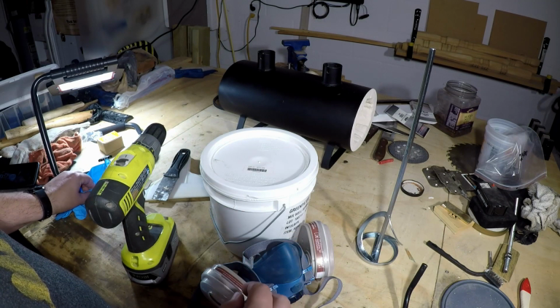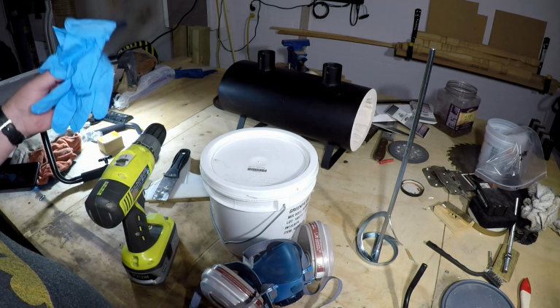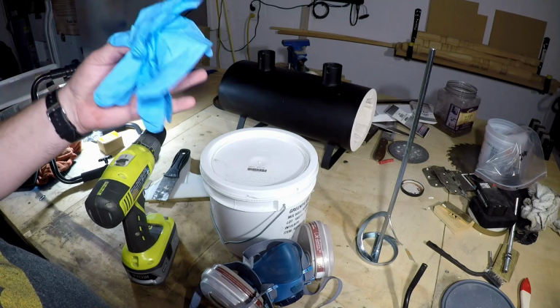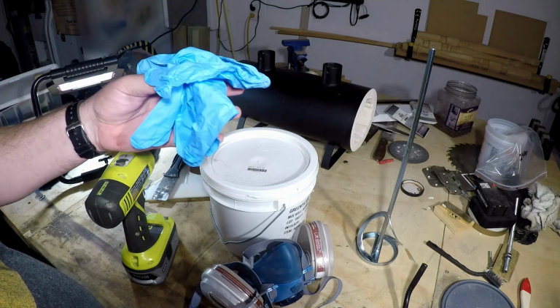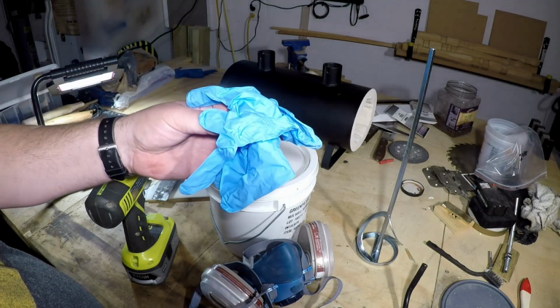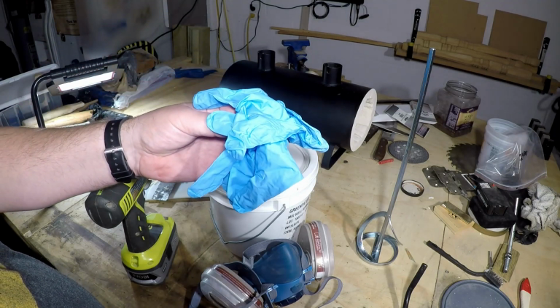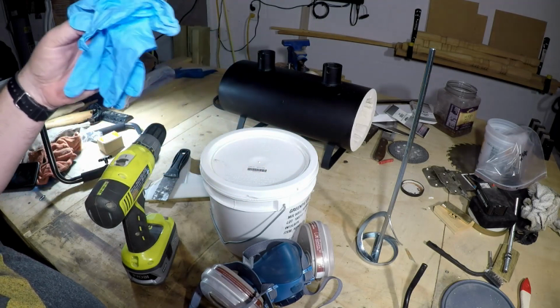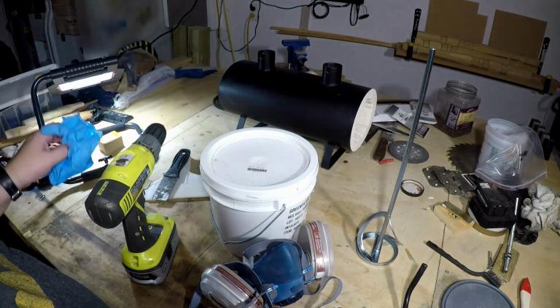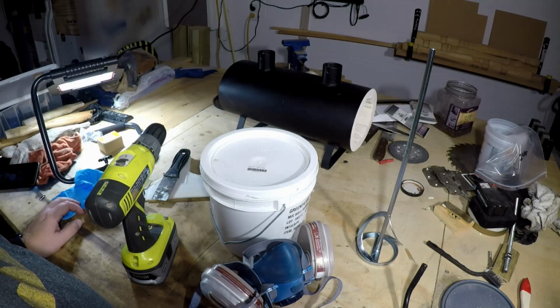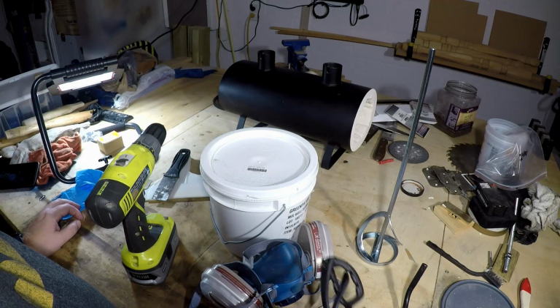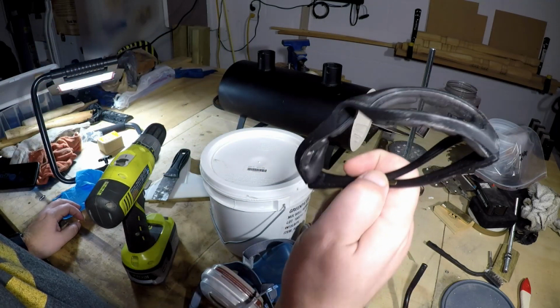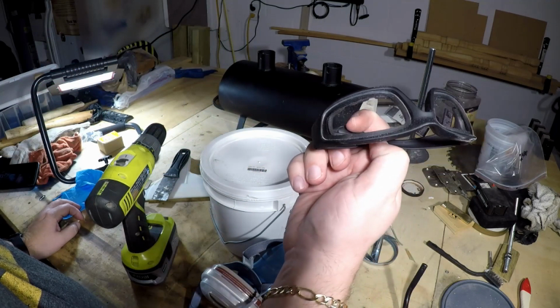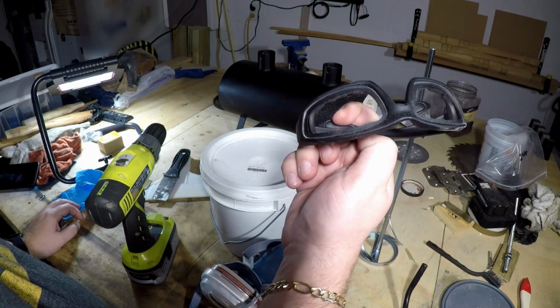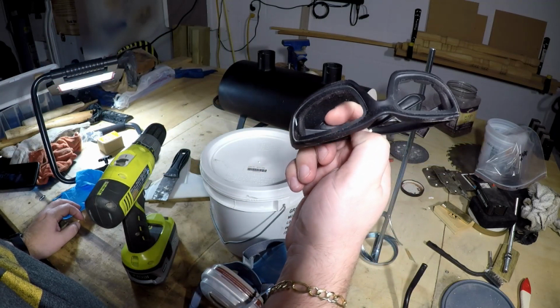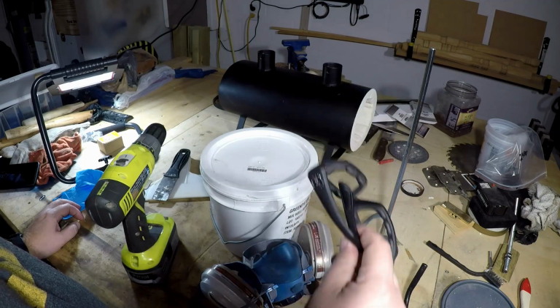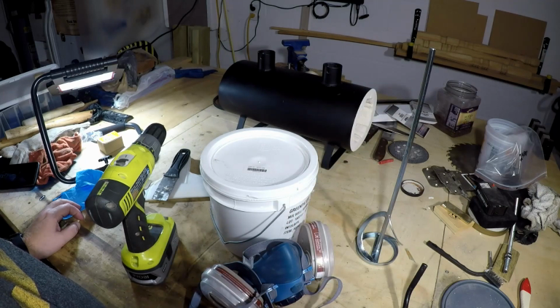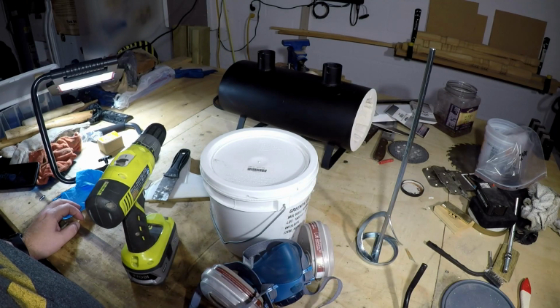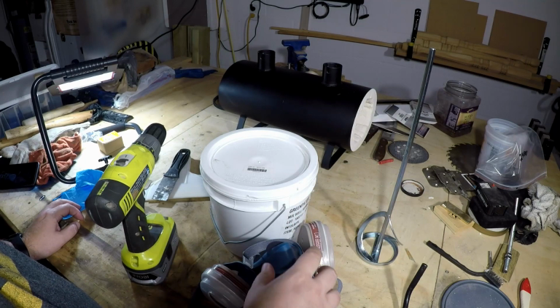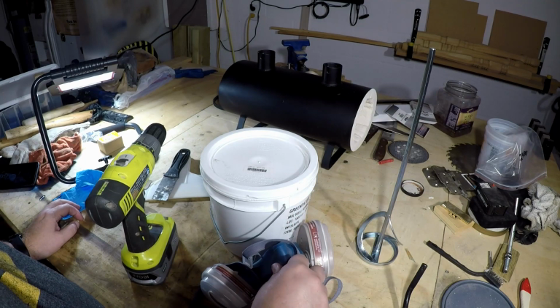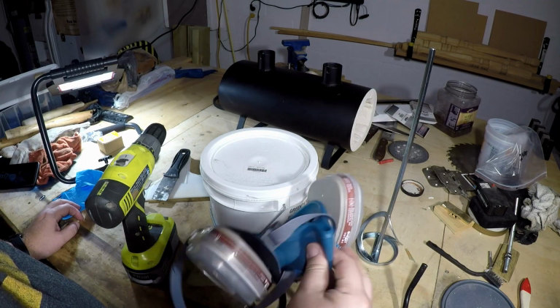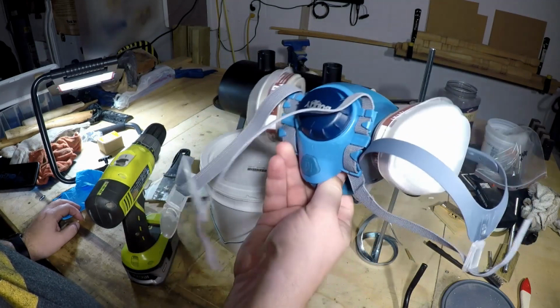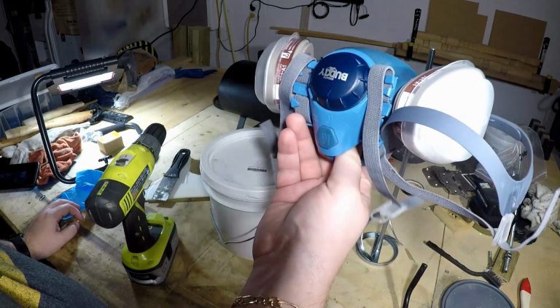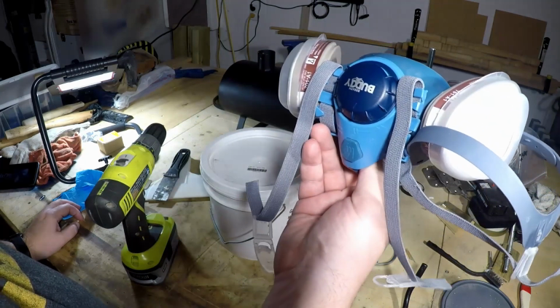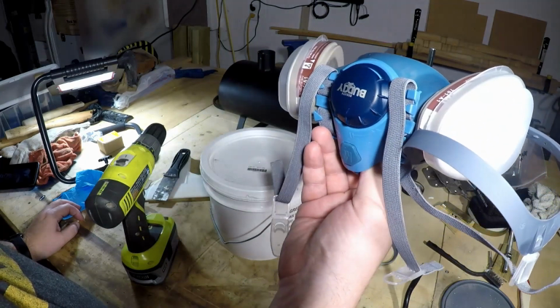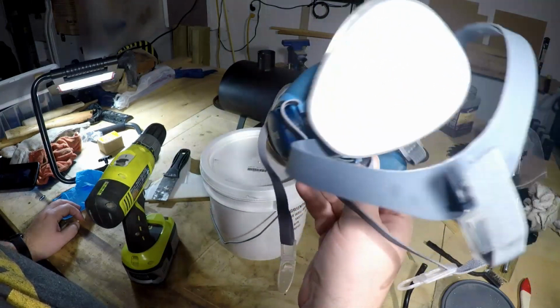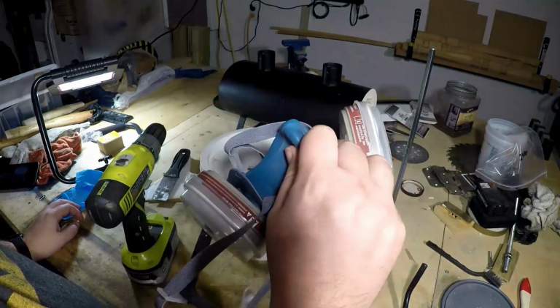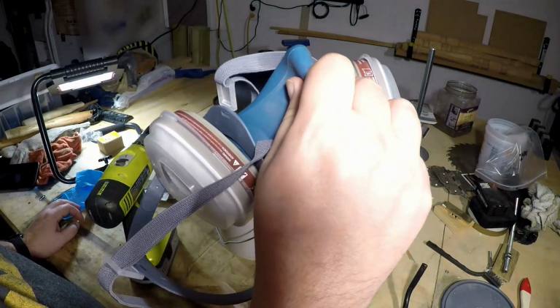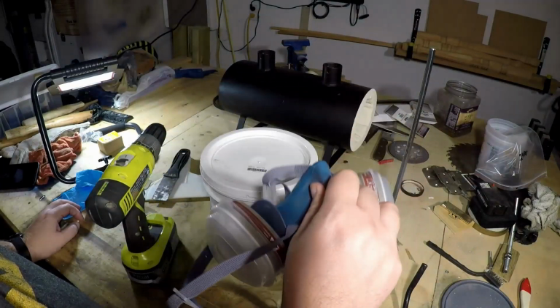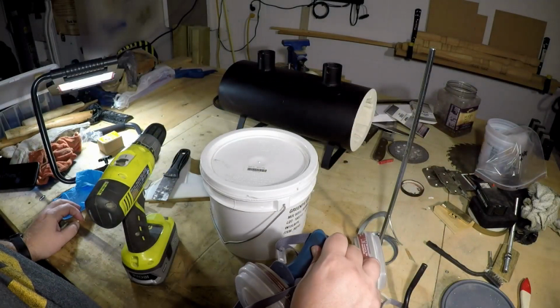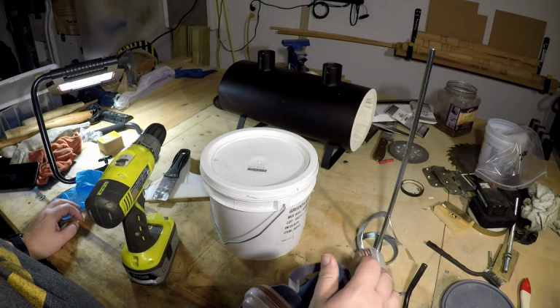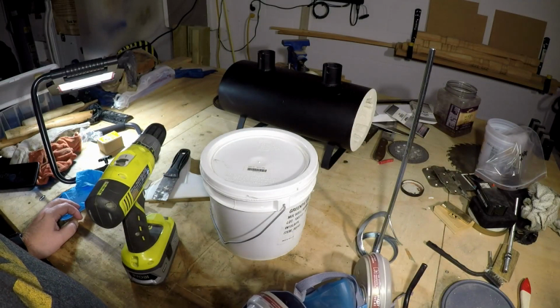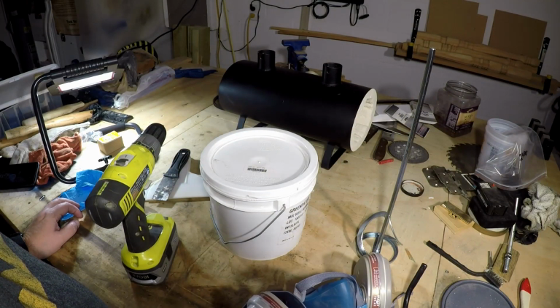As usual, we're going to take our usual safety precautions. We have gloves because we don't want to get any of the chemicals on our hands, safety goggles because we like to see things, and we have a respirator because lungs are important.